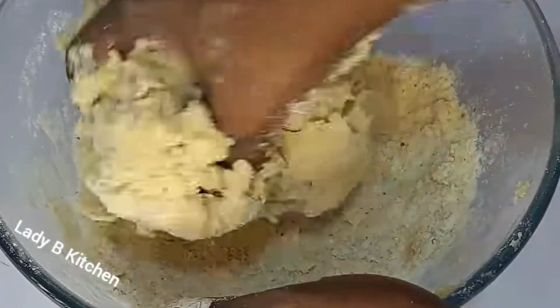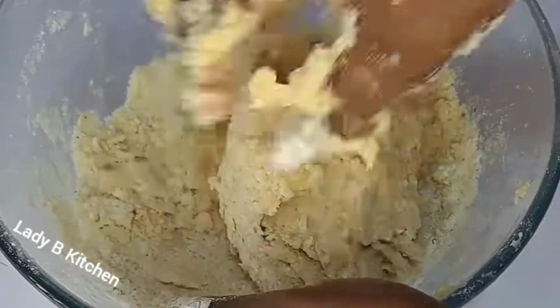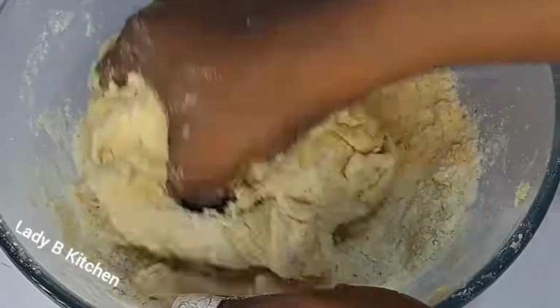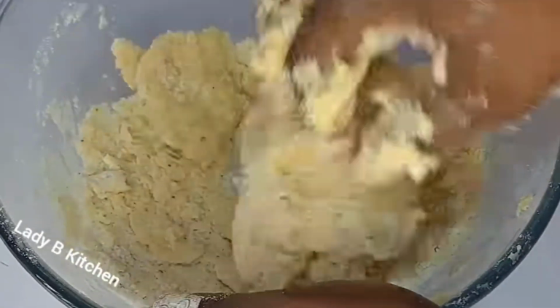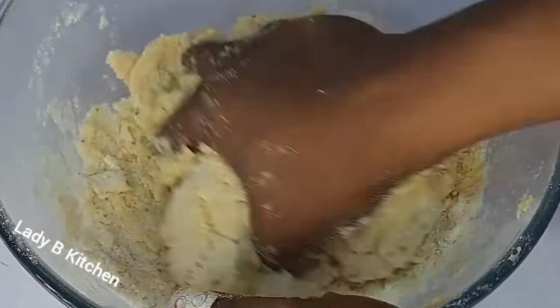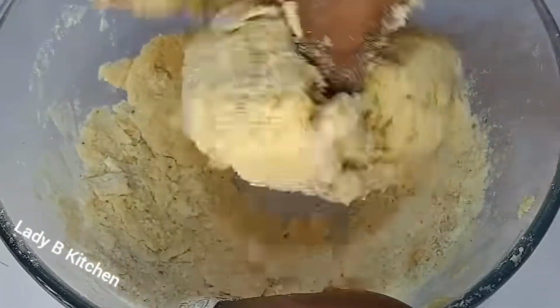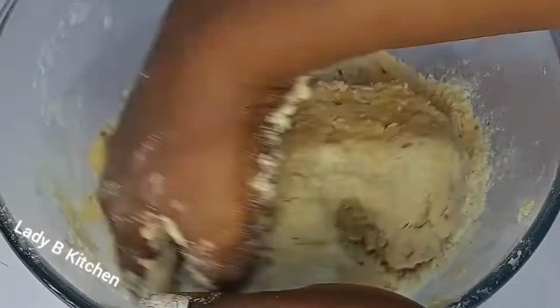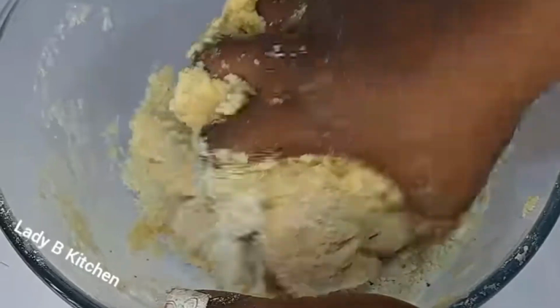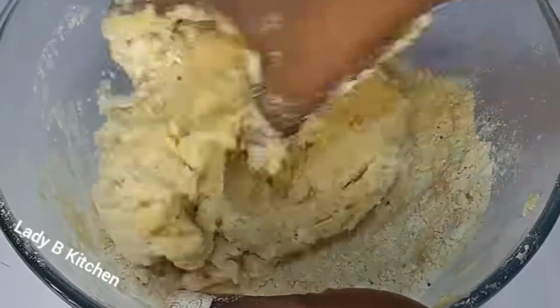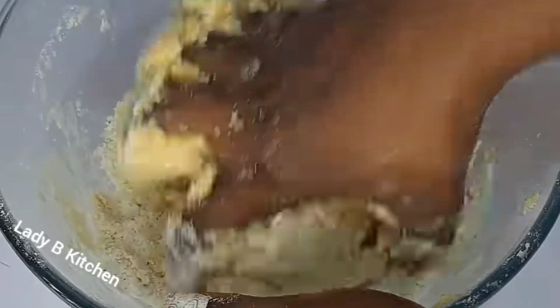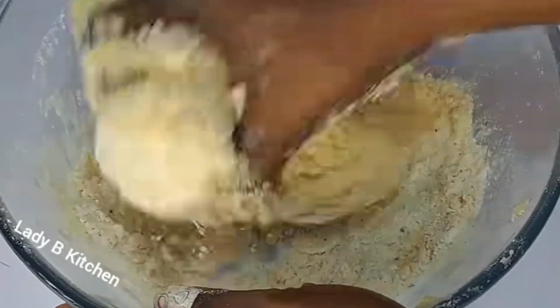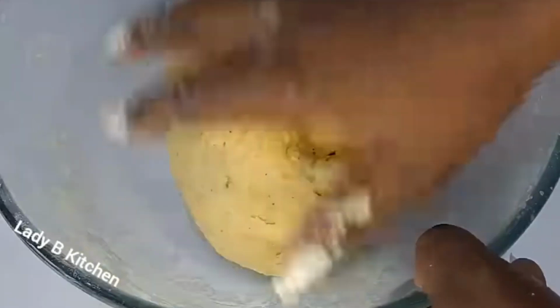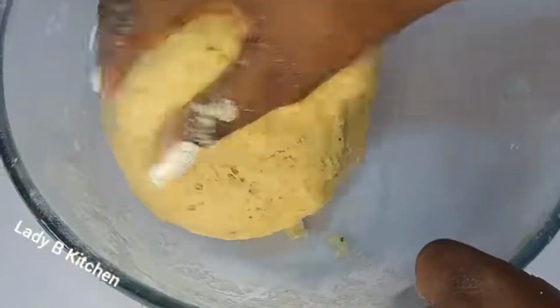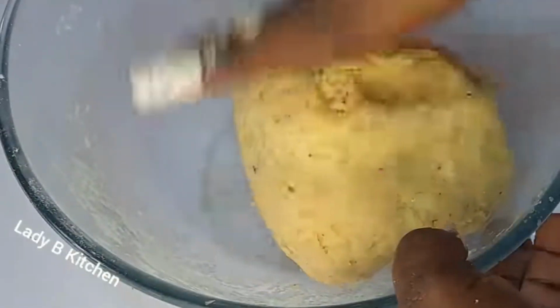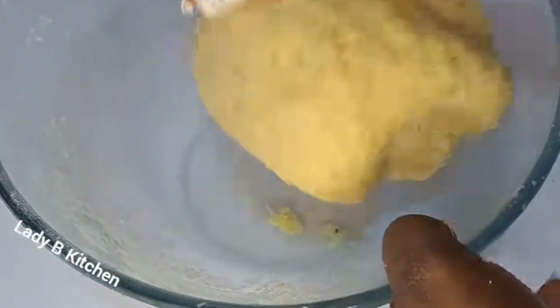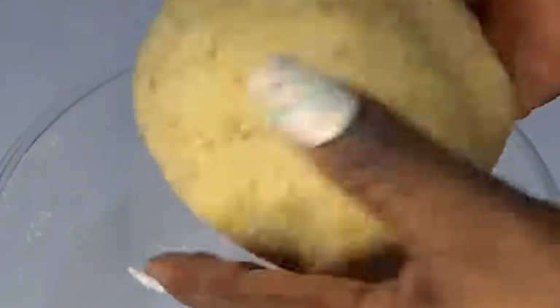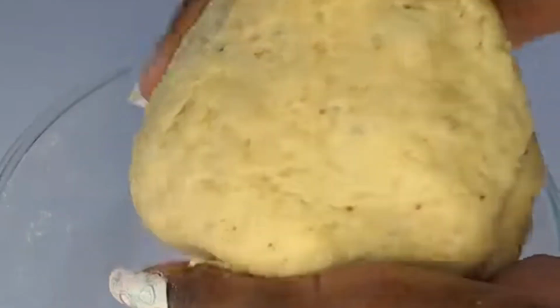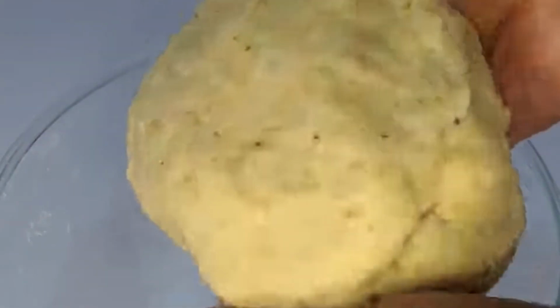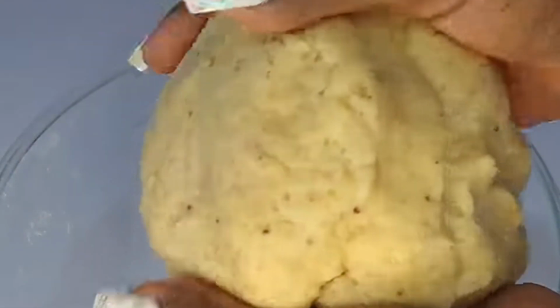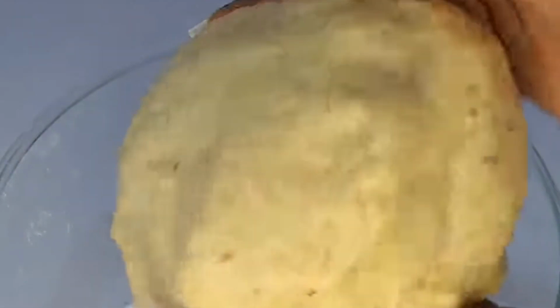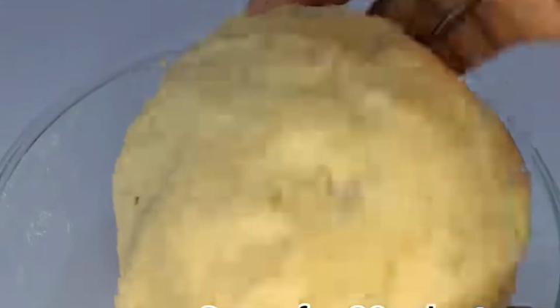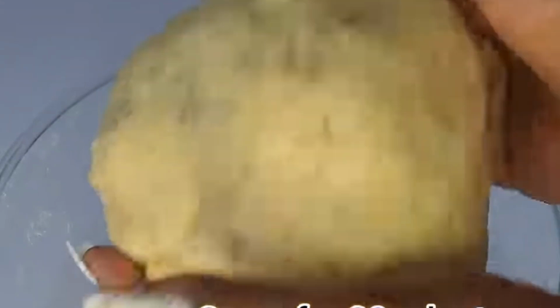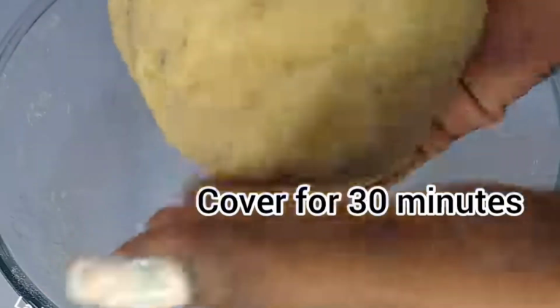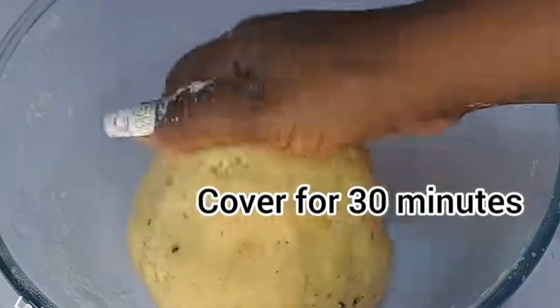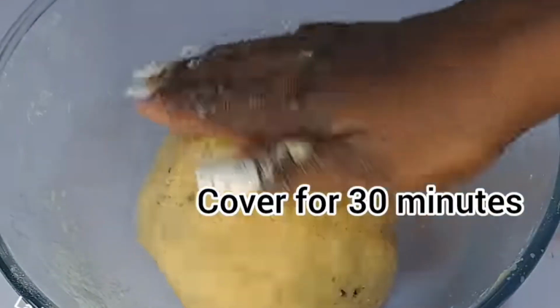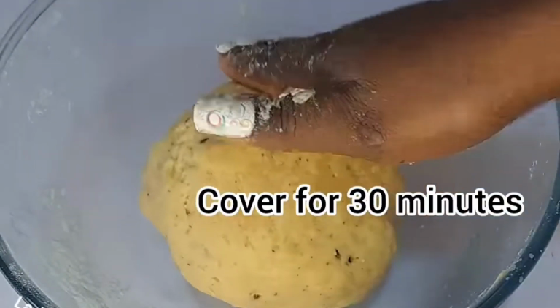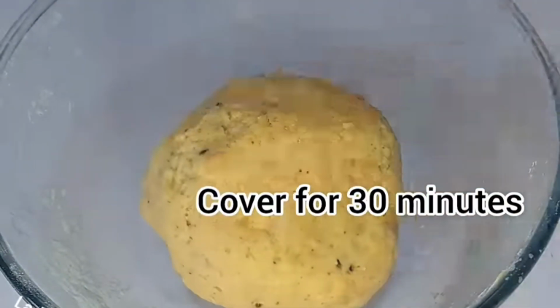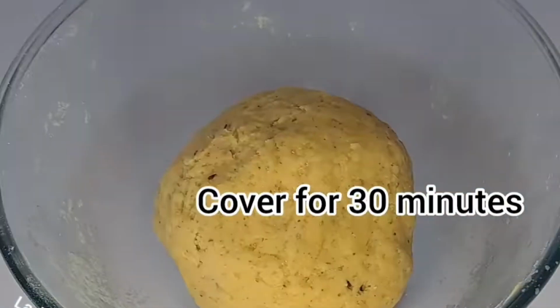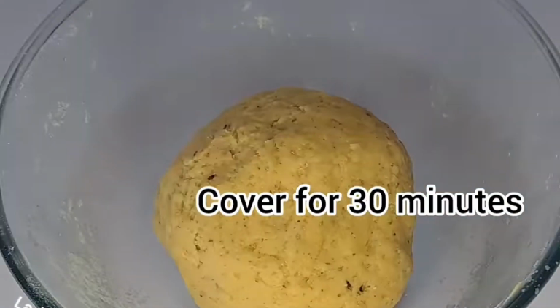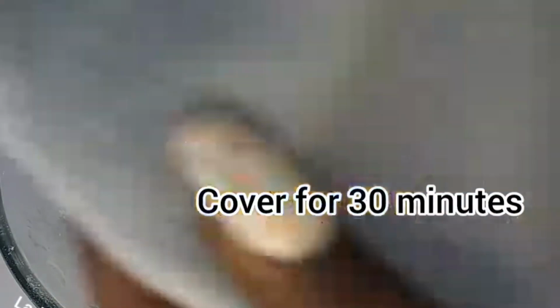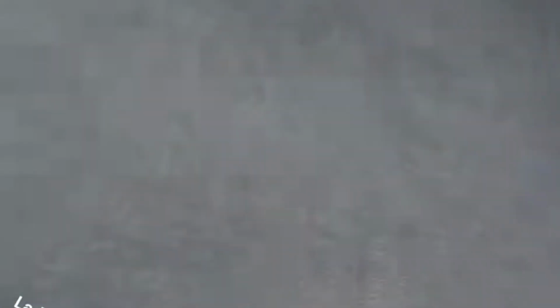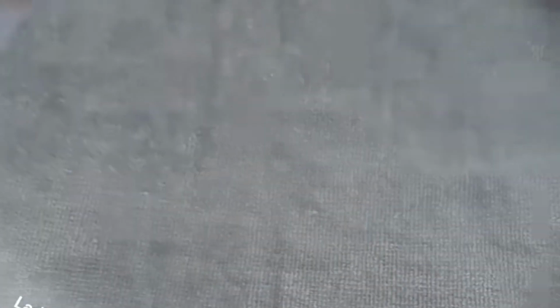Don't add water — just keep mixing like this, and now it's done. You can see how it looks. Now I cover it for 30 minutes to let it rest before I make the filling. So on this pan, I will be adding some oil — I make it two spoons.